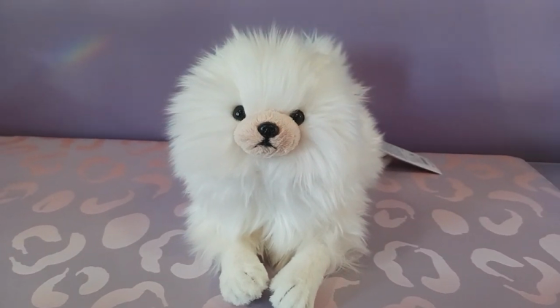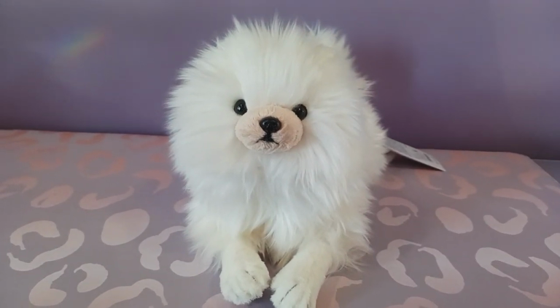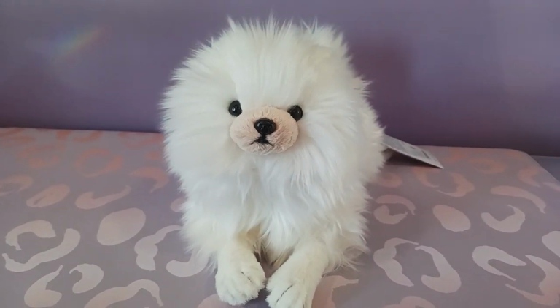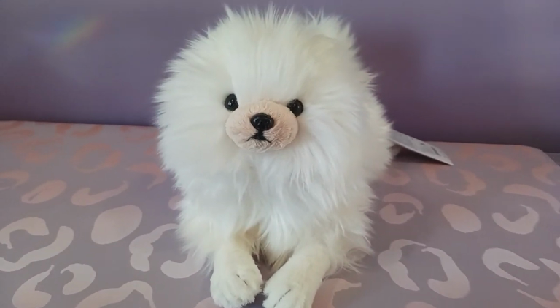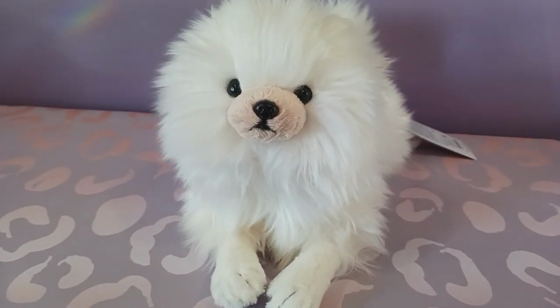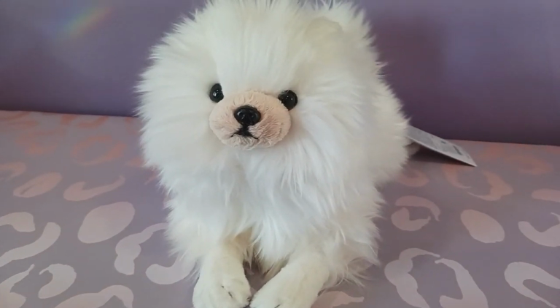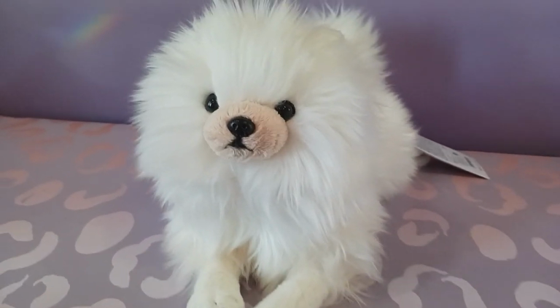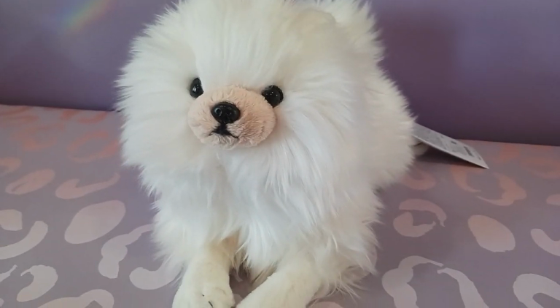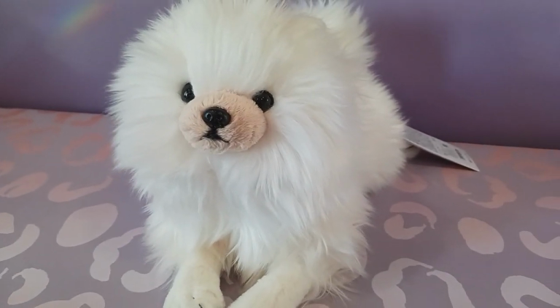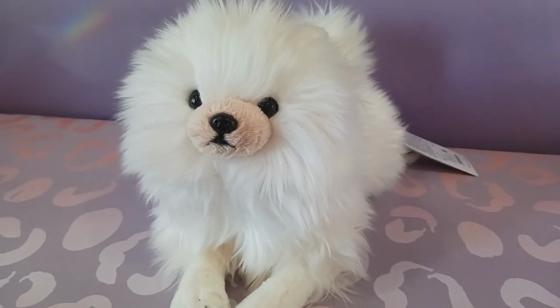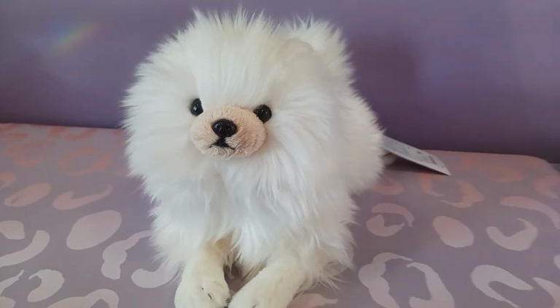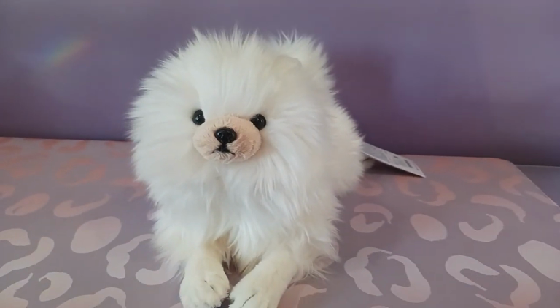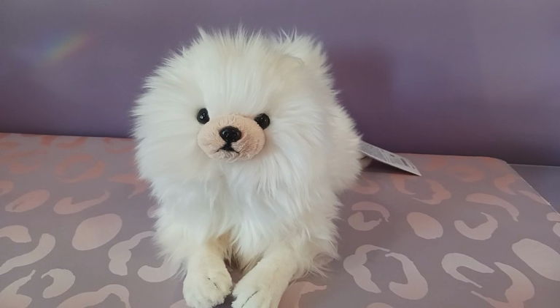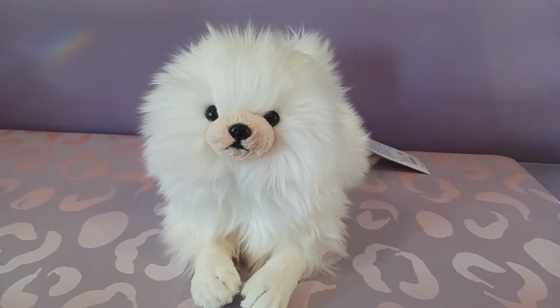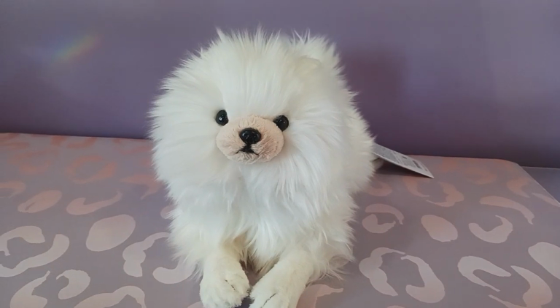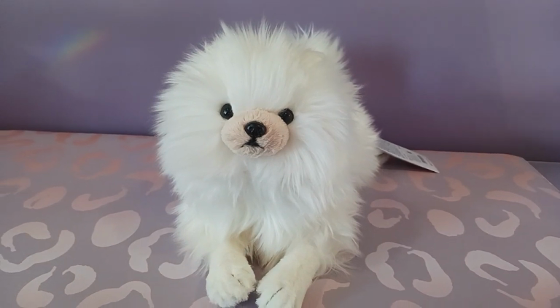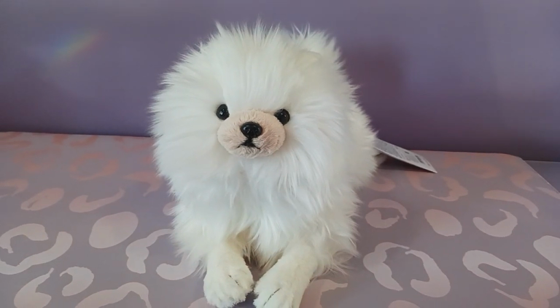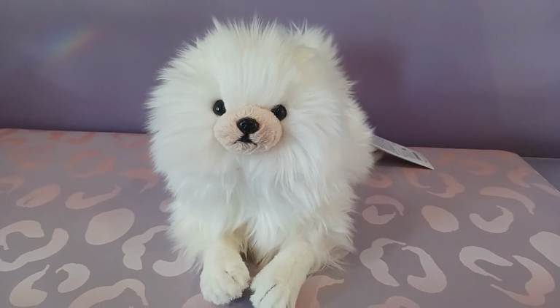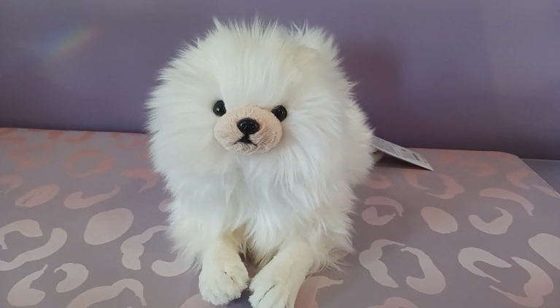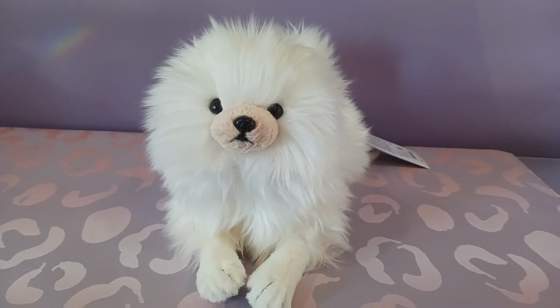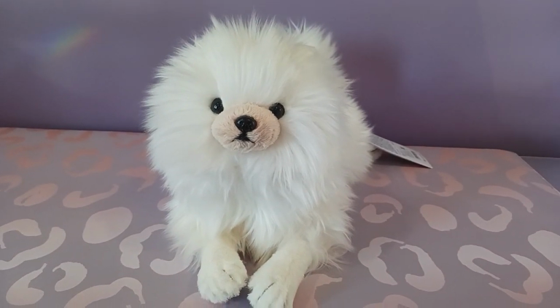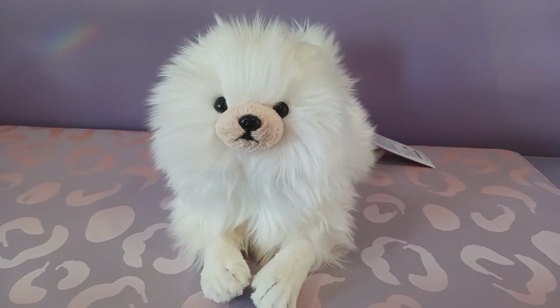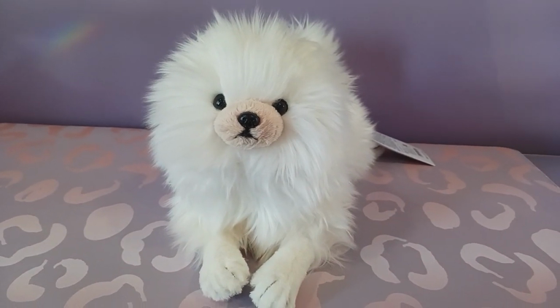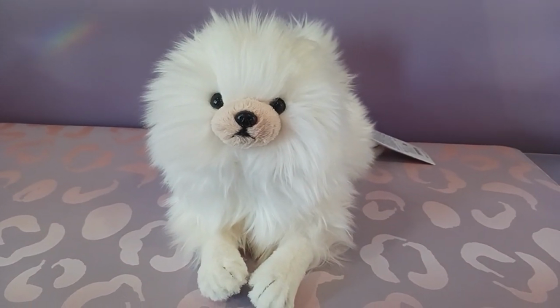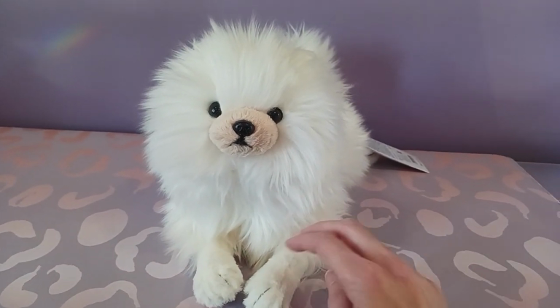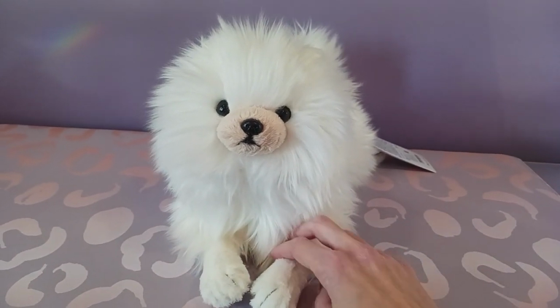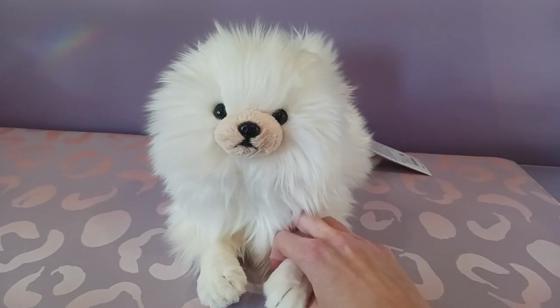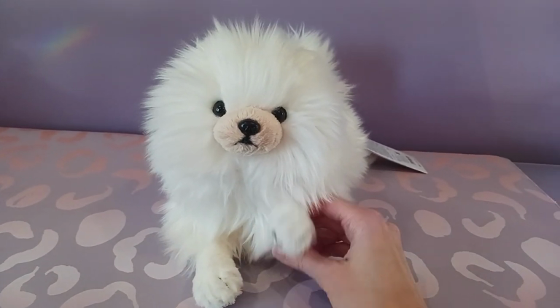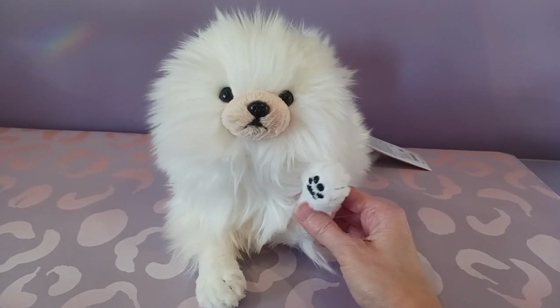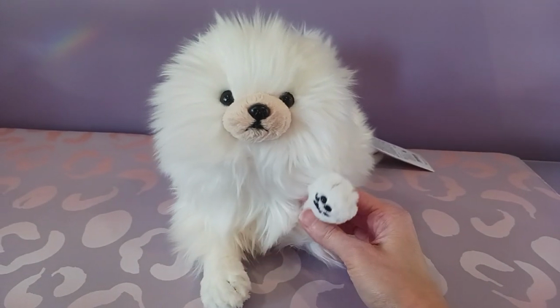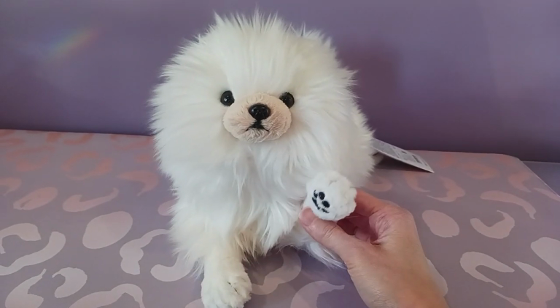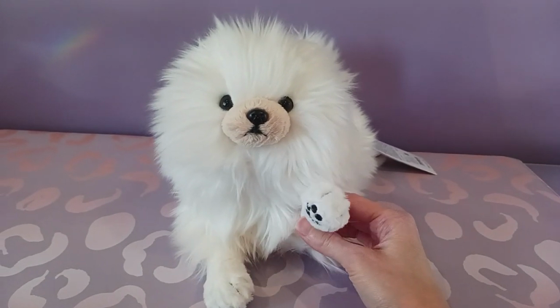So that is my little Sun Lemon Pomeranian. I hope you guys enjoyed seeing him and I'll be back again soon with some more plush goodness. Bye everybody!